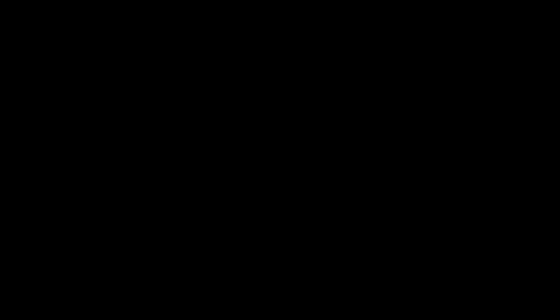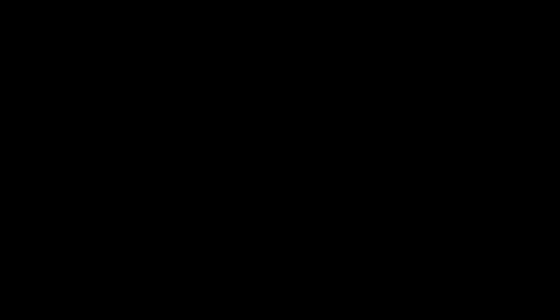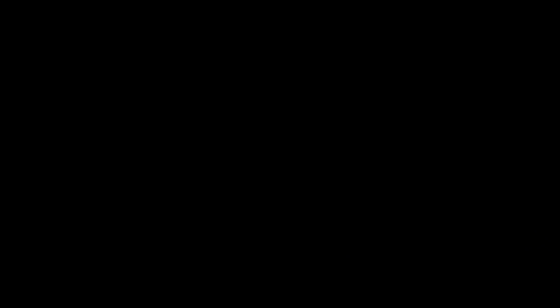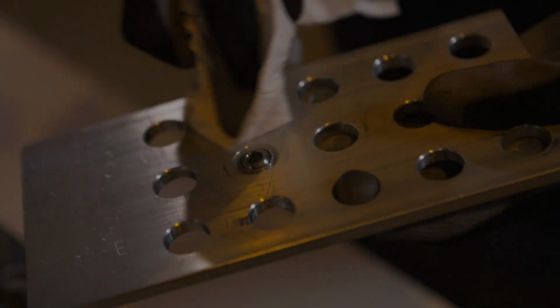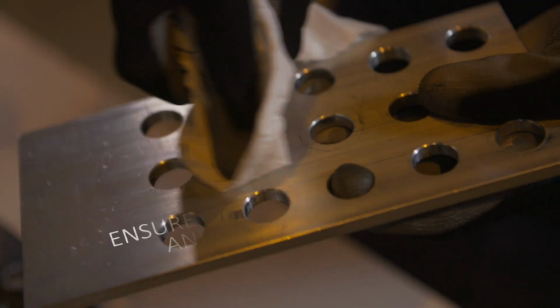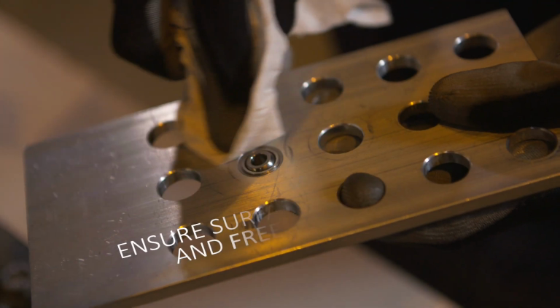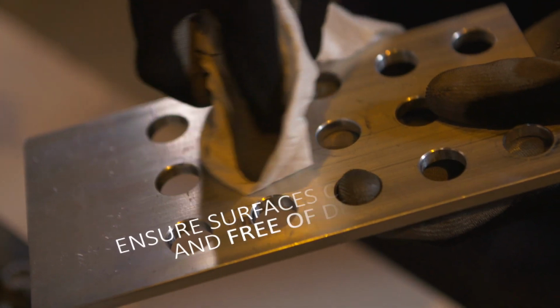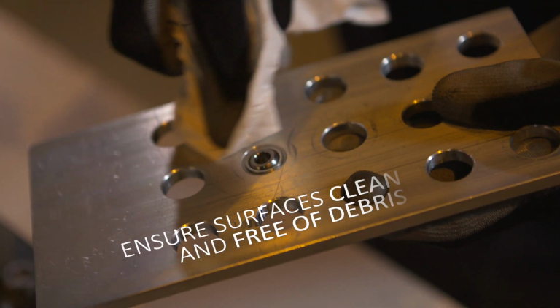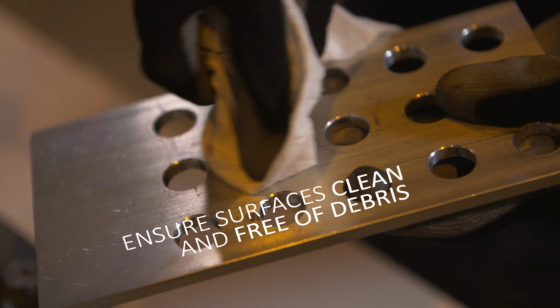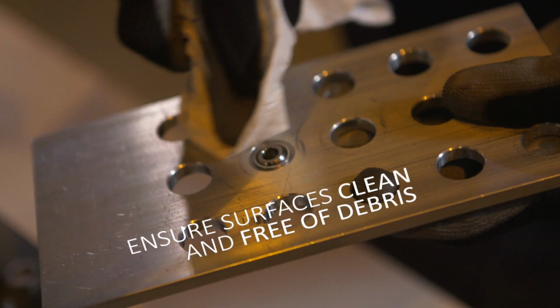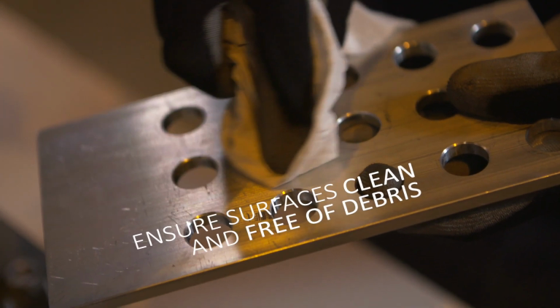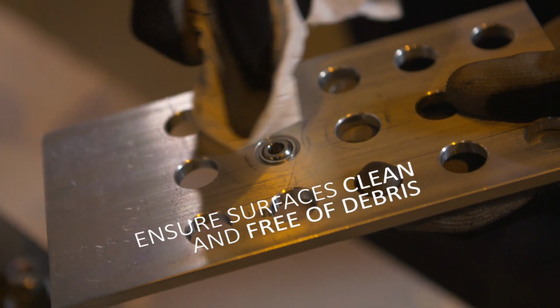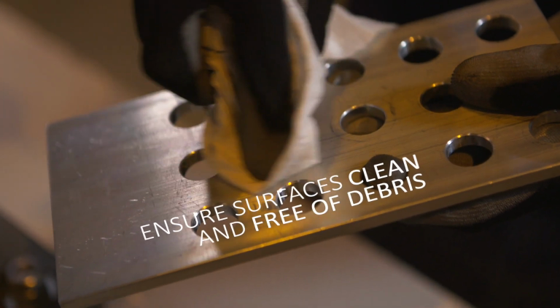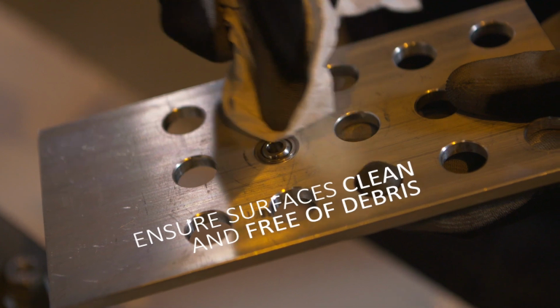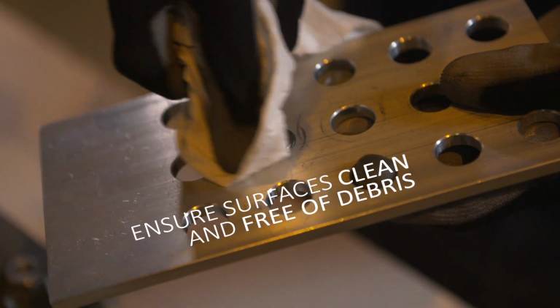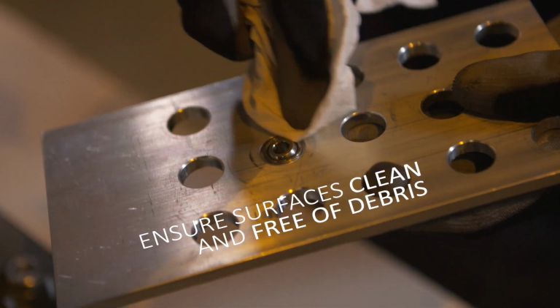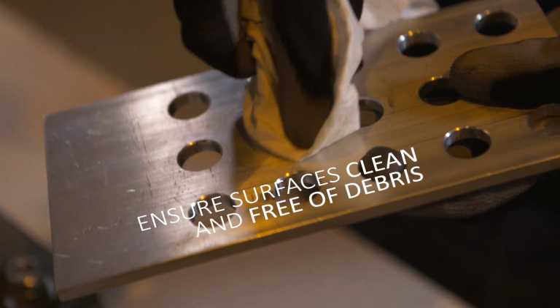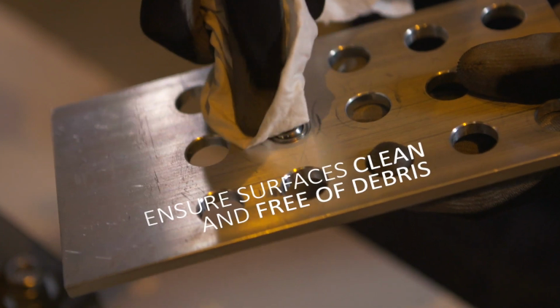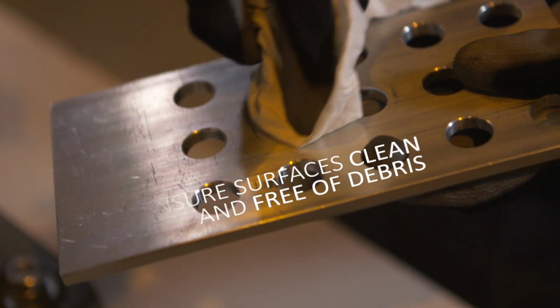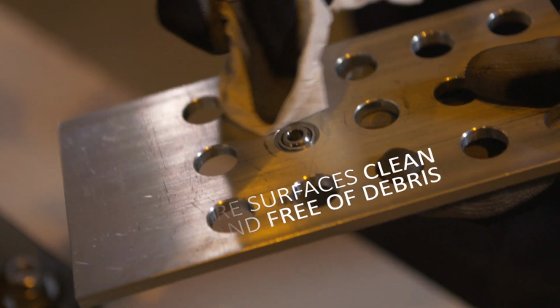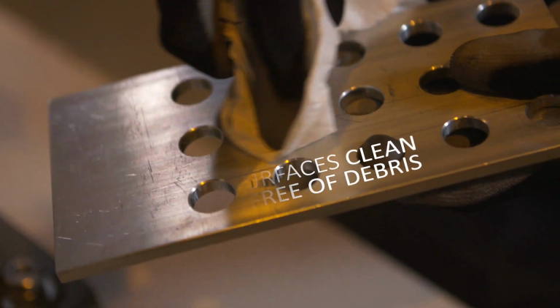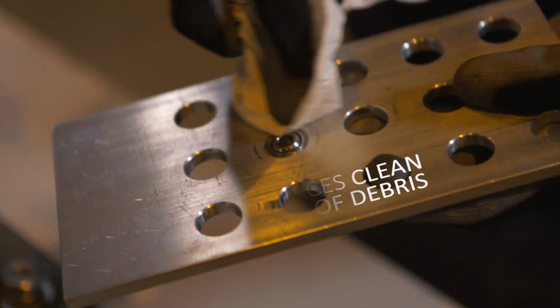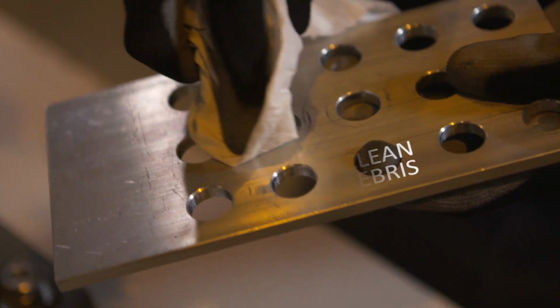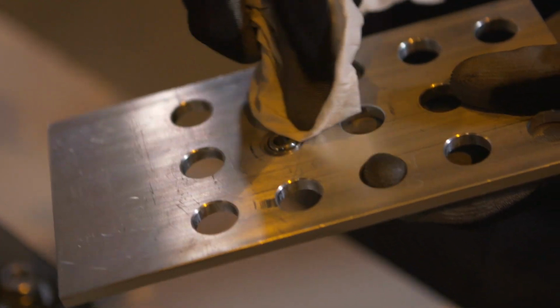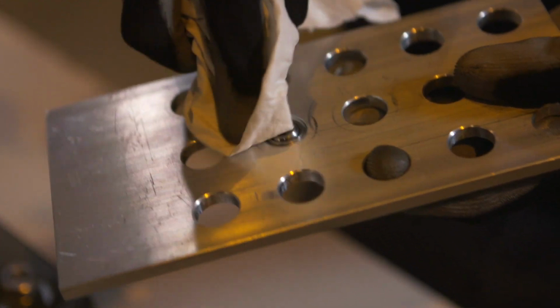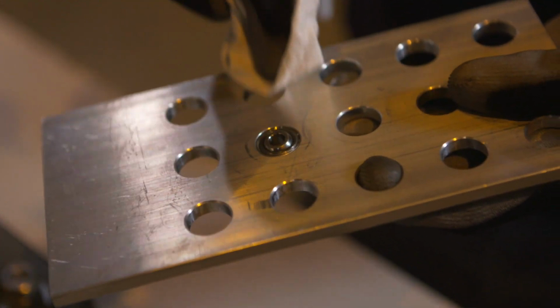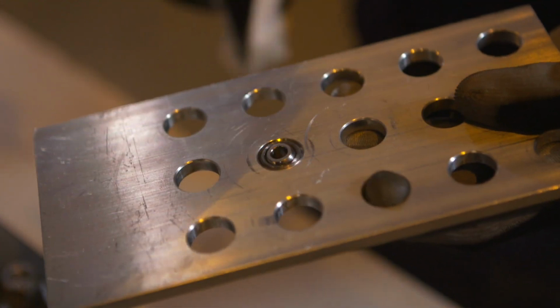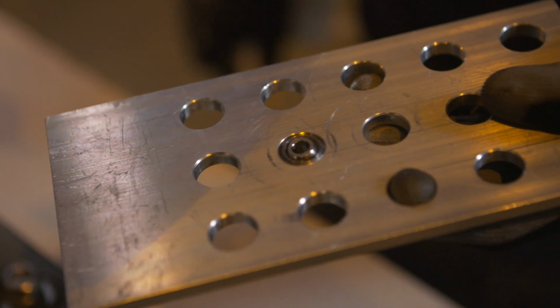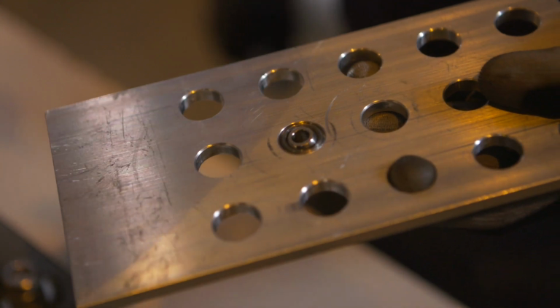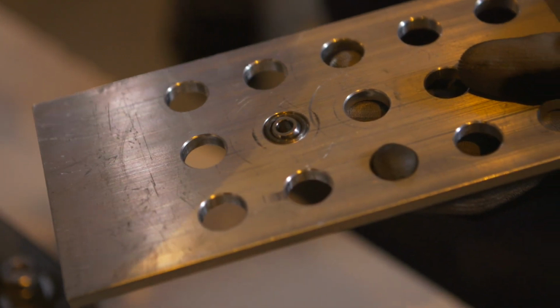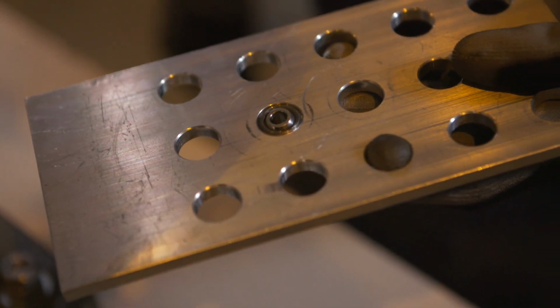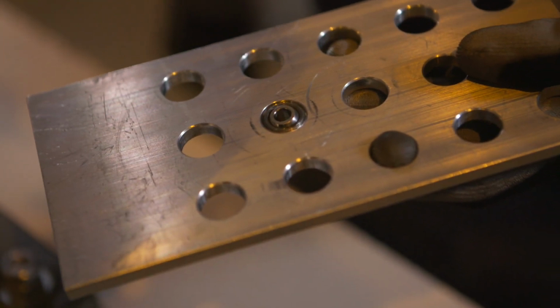Before starting, make sure all the contact surfaces are clean and free of debris. If required, add a light machine oil to the rollers. Refer to your process specification if you're uncertain.